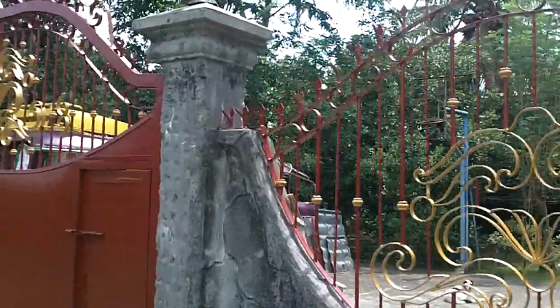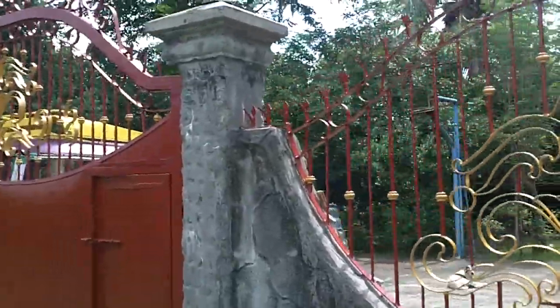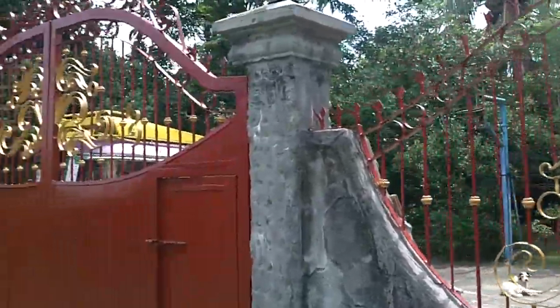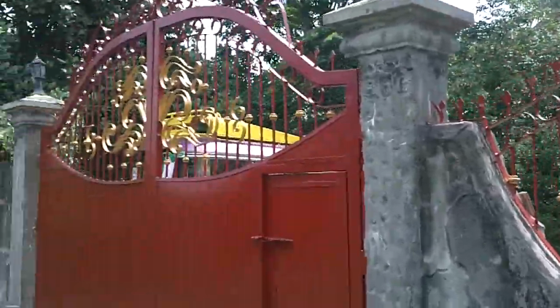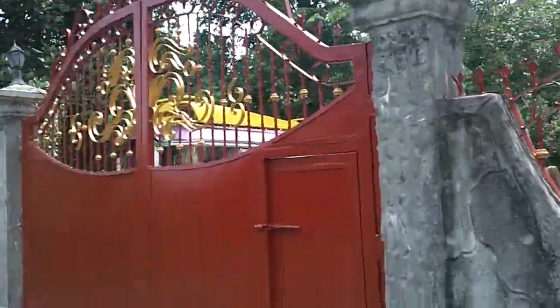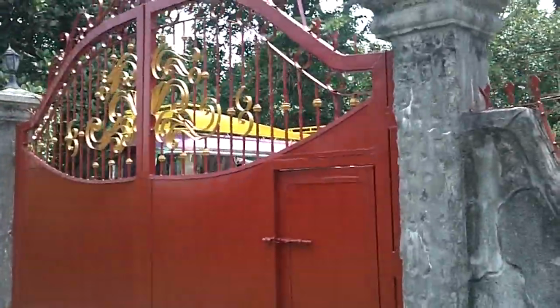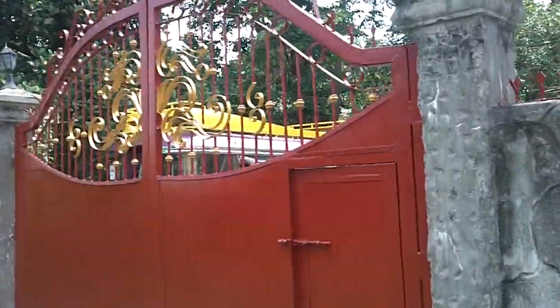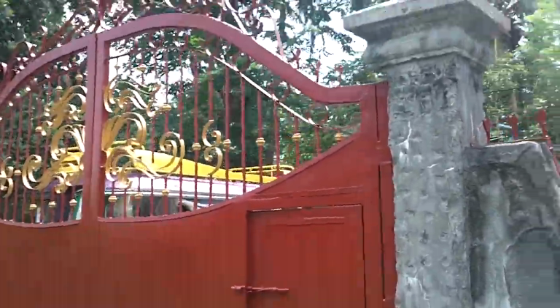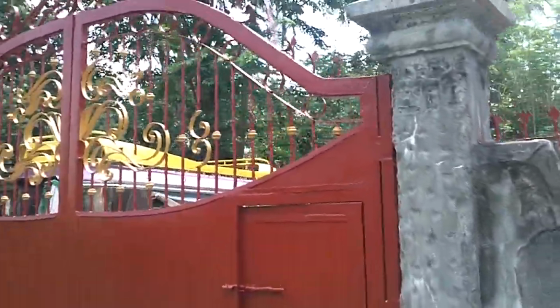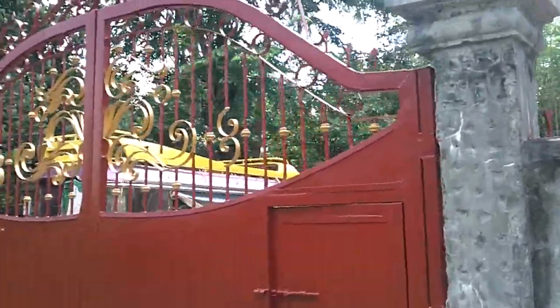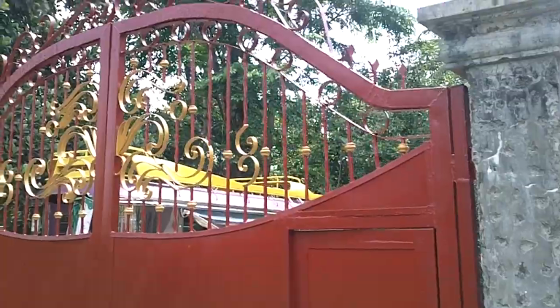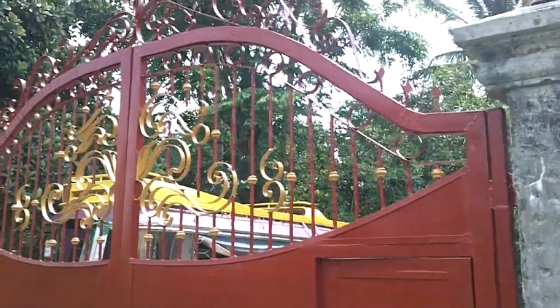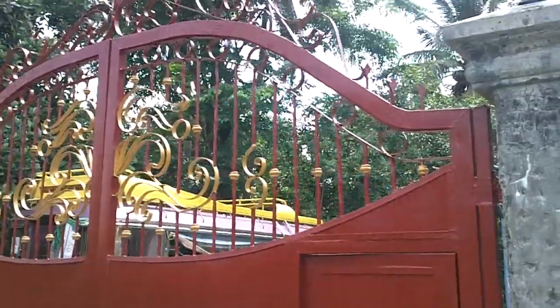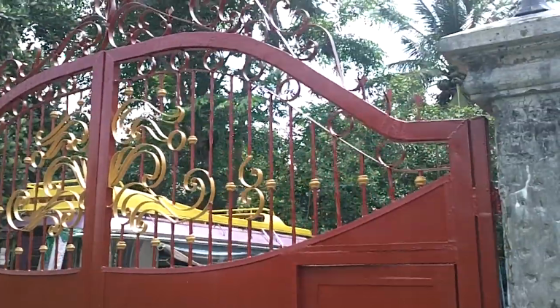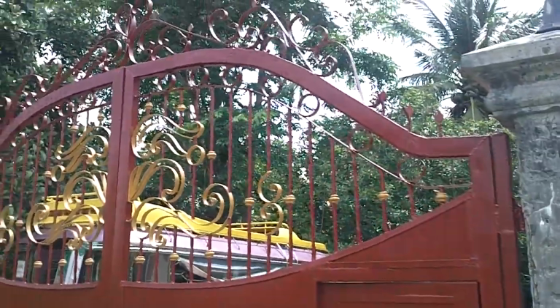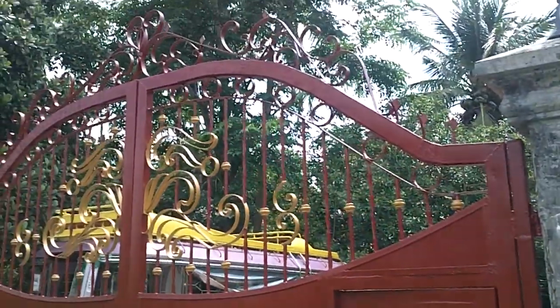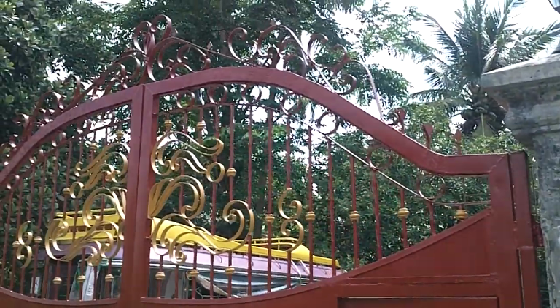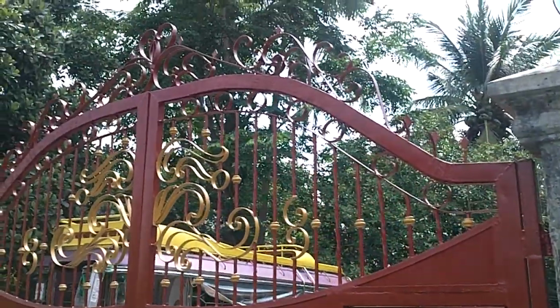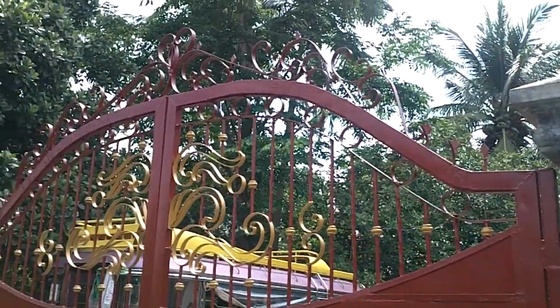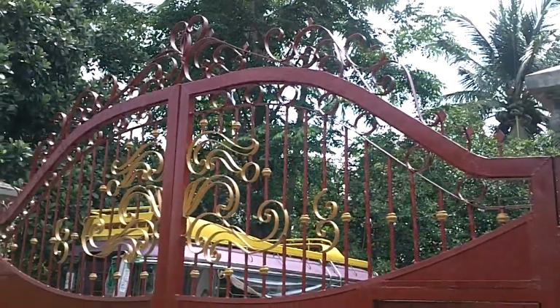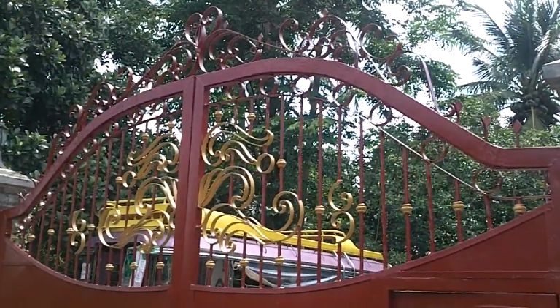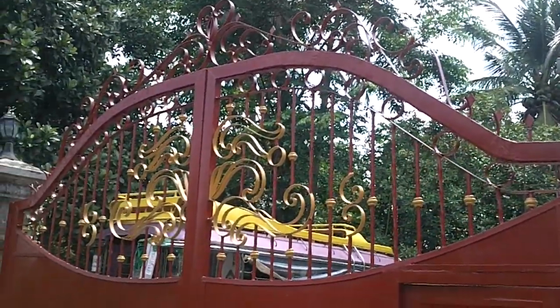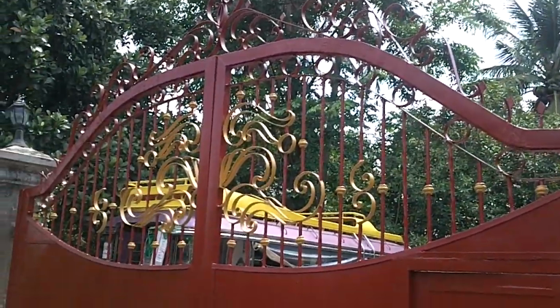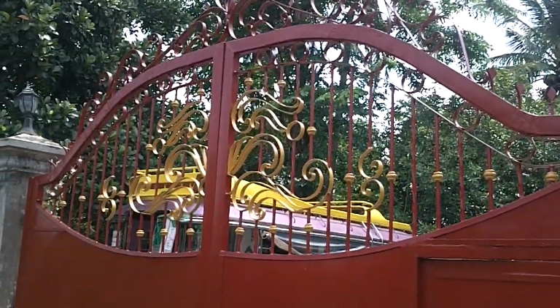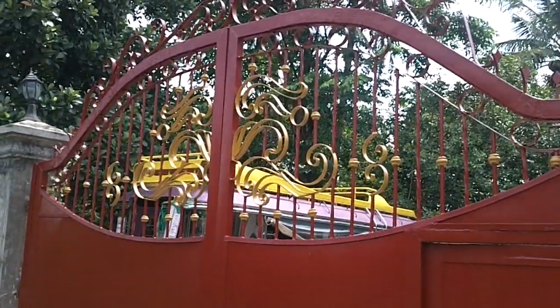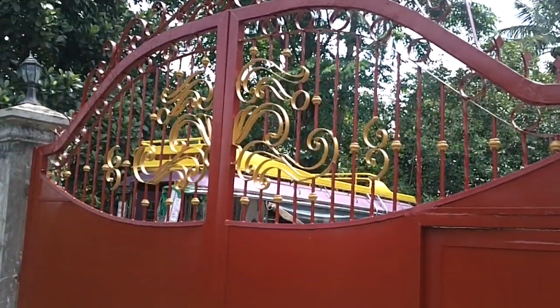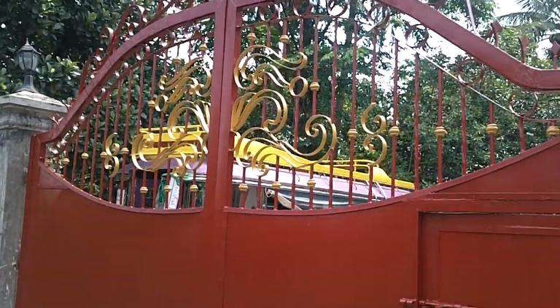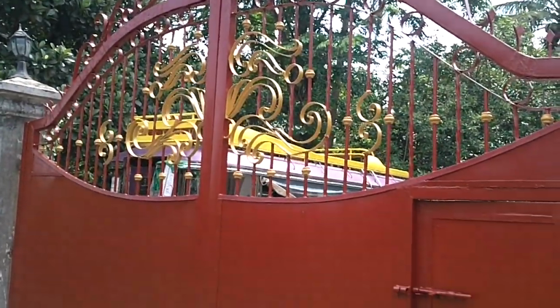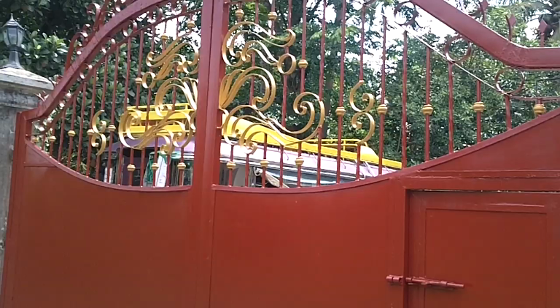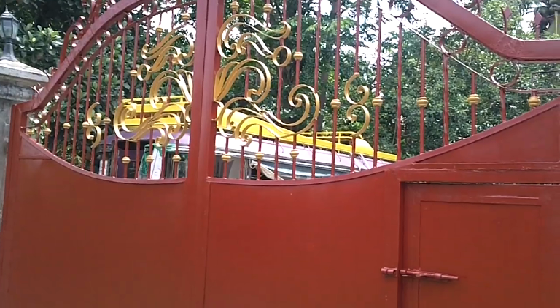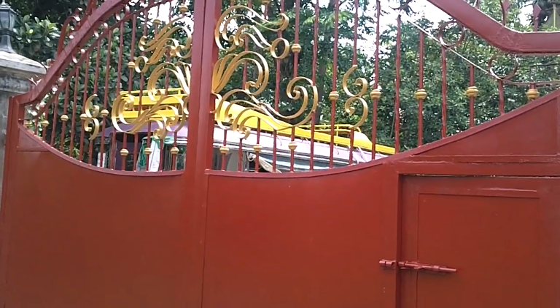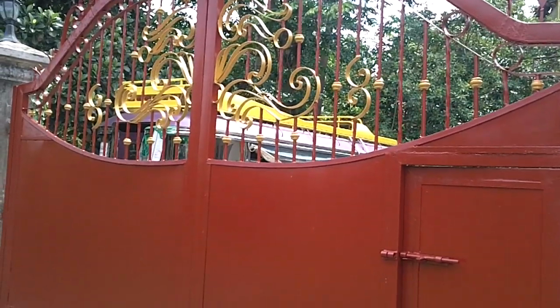And wow, look at this gate. If you saw that before — what a difference.